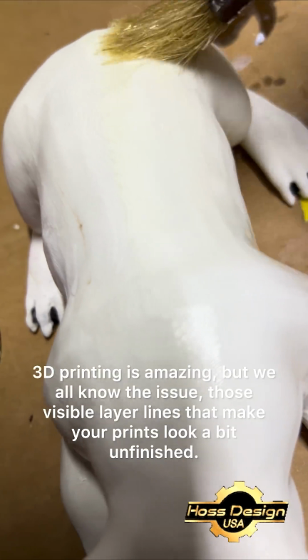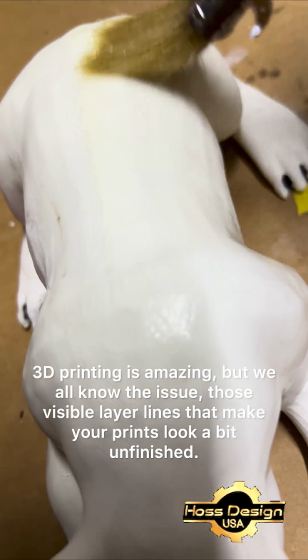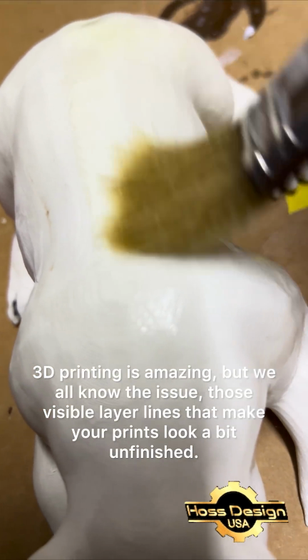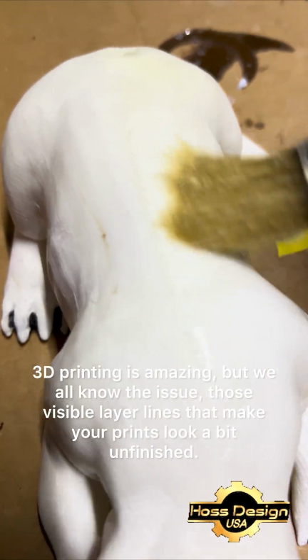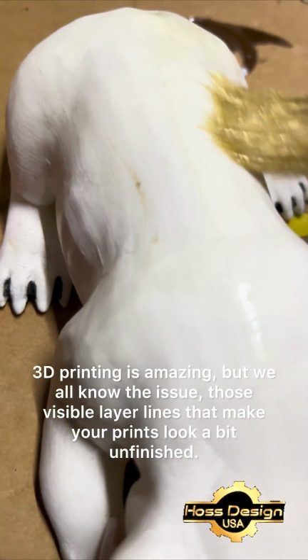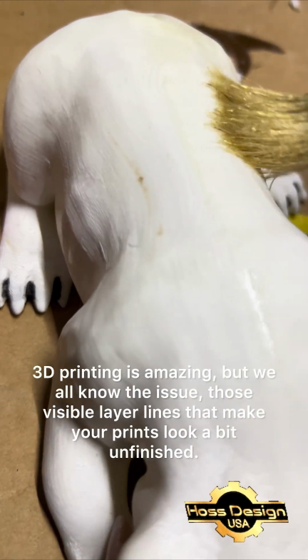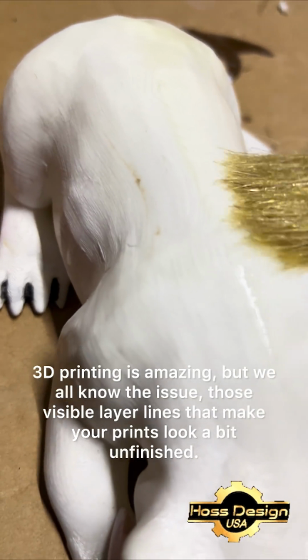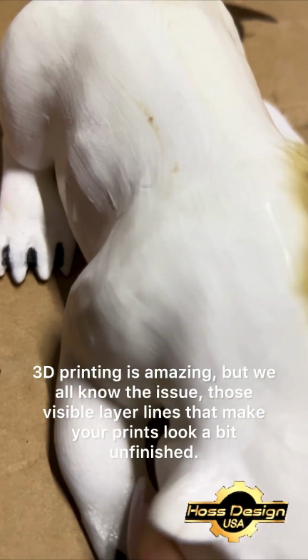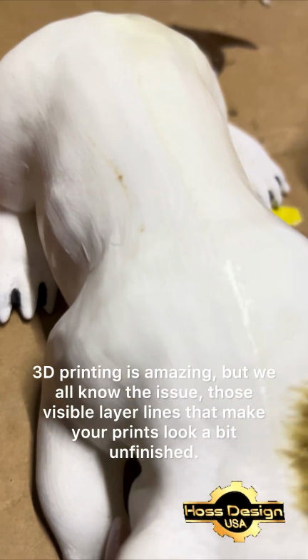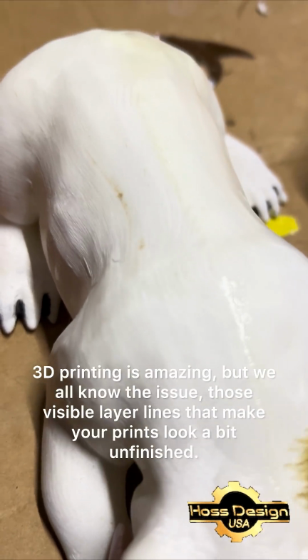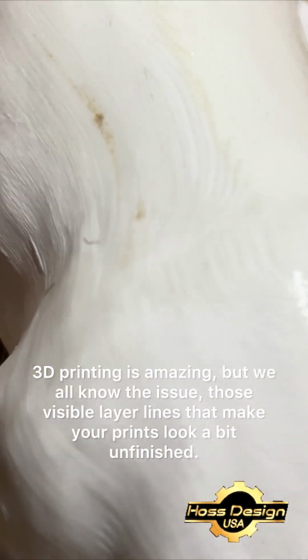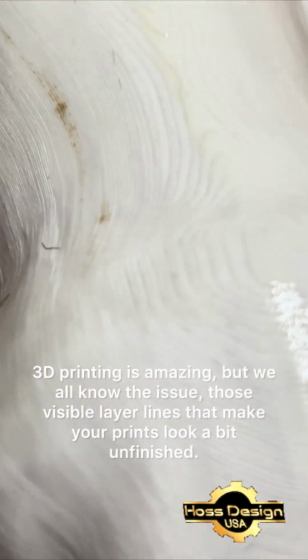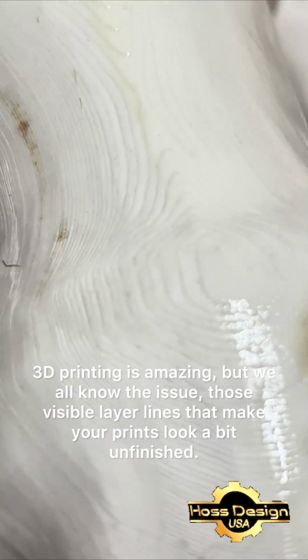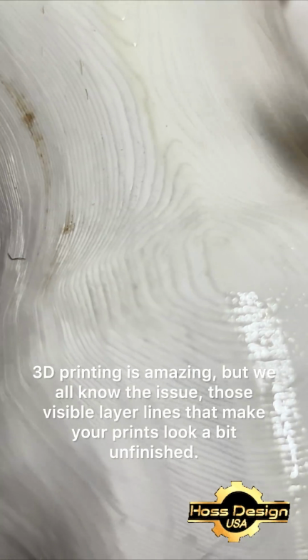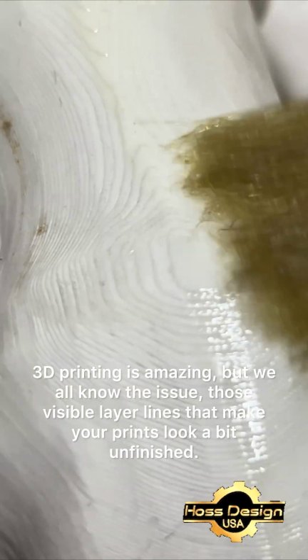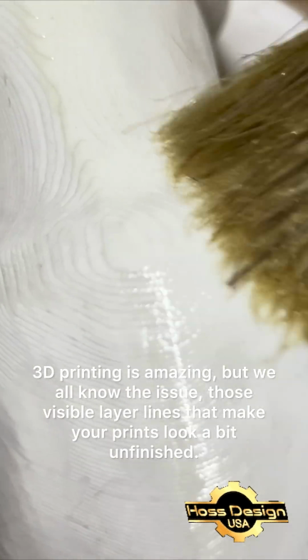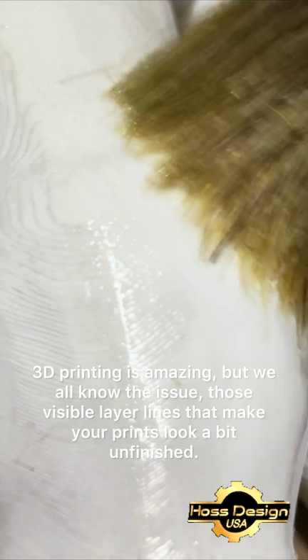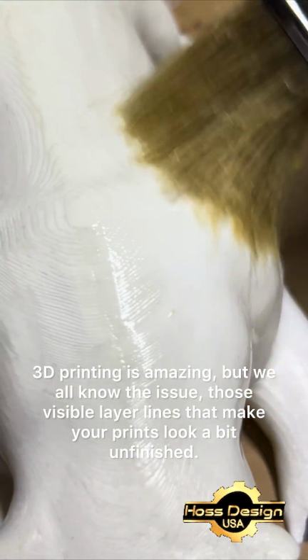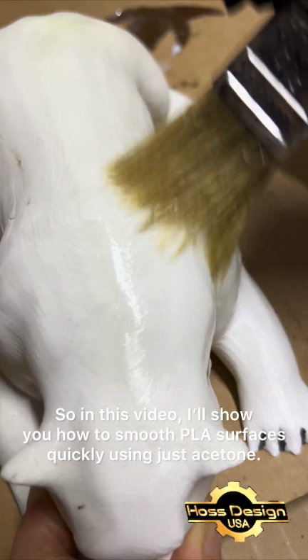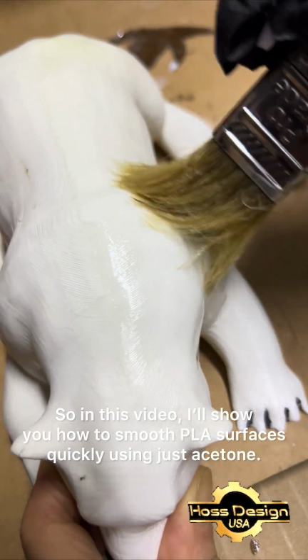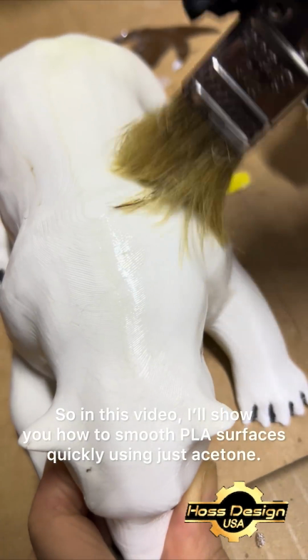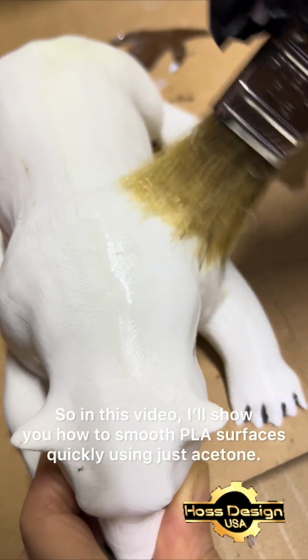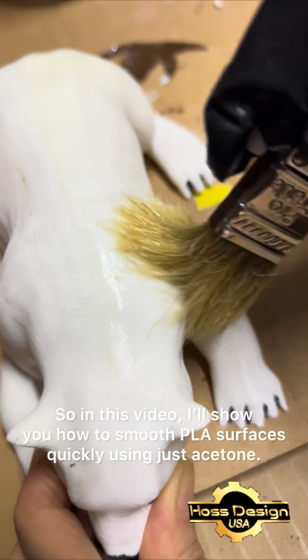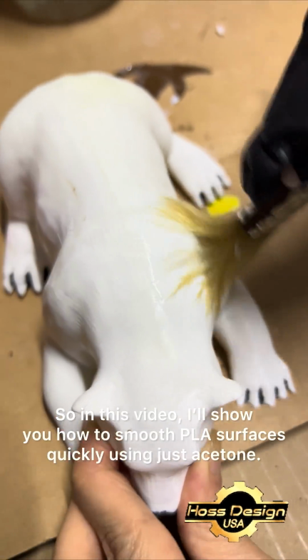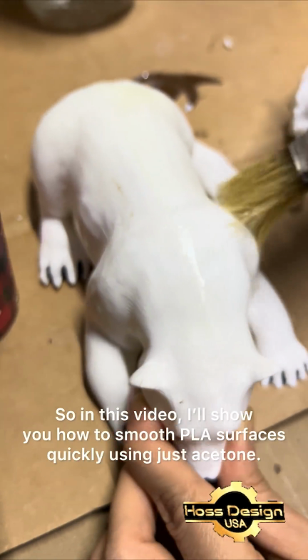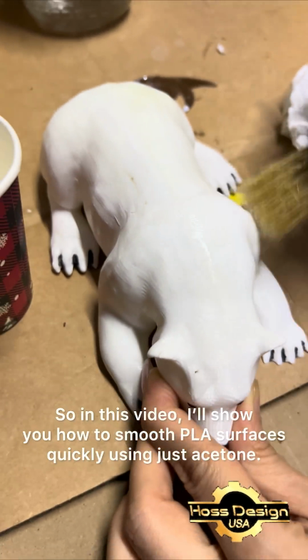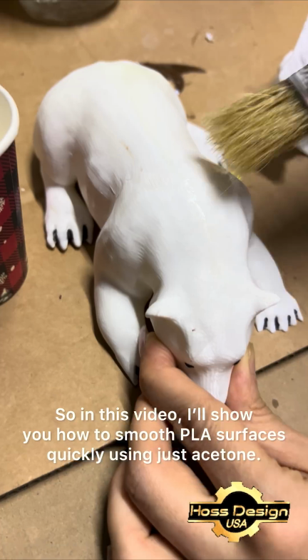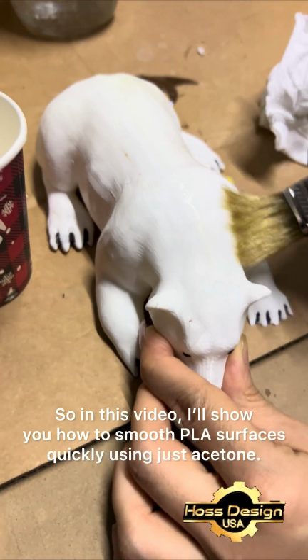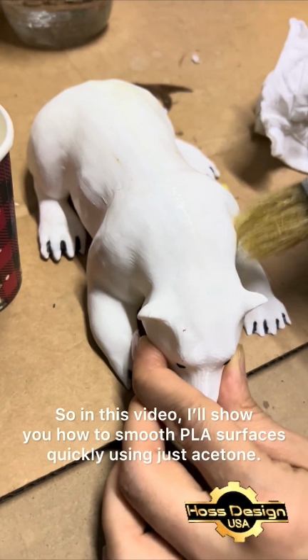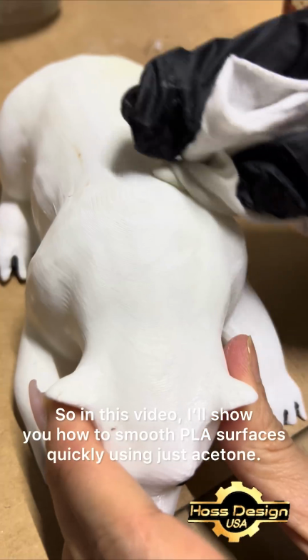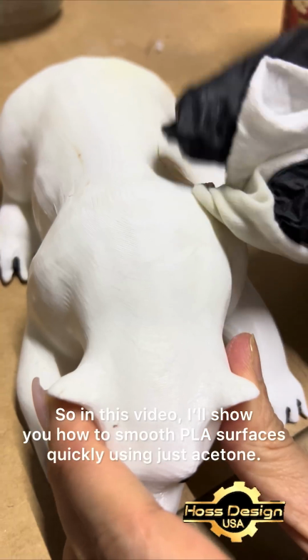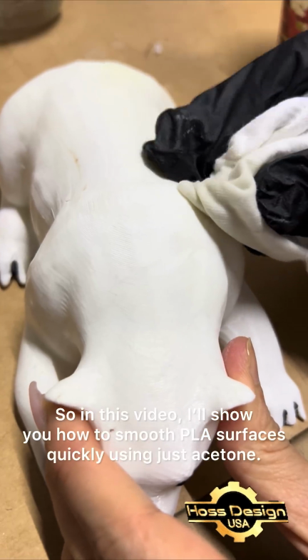3D printing is amazing, but we all know the issue: those visible layer lines that make your prints look a bit unfinished. So in this video, I'll show you how to smooth PLA surfaces quickly using just acetone.